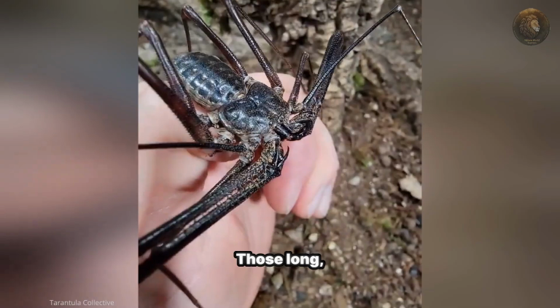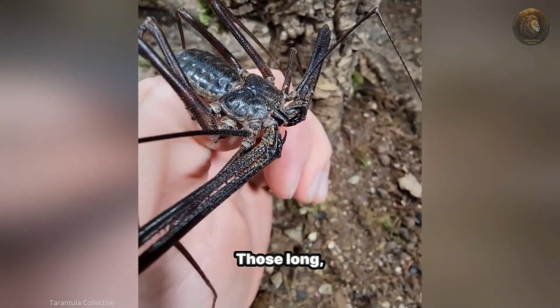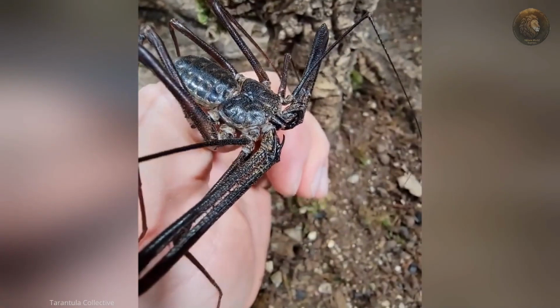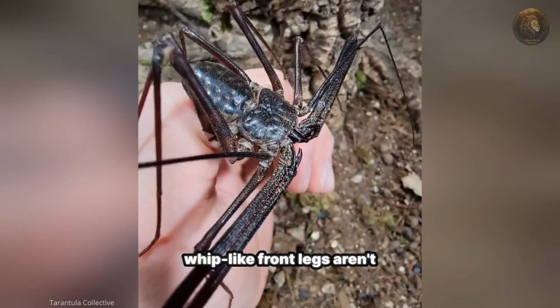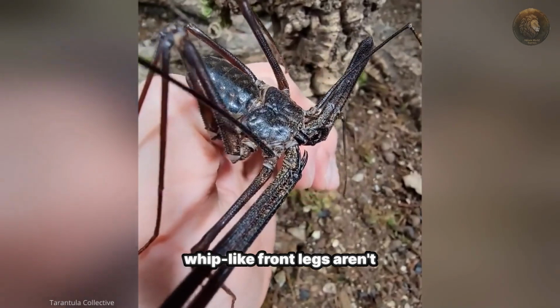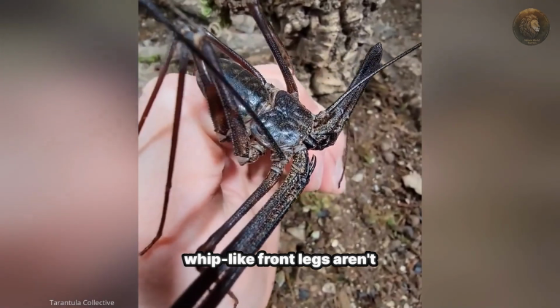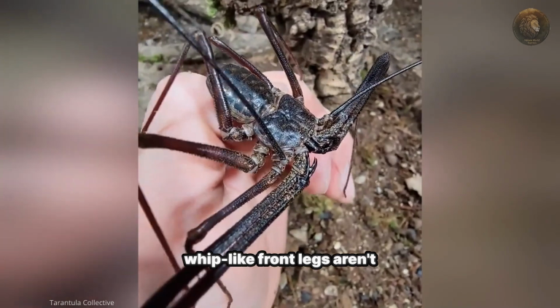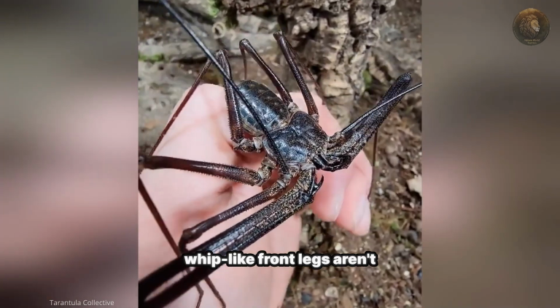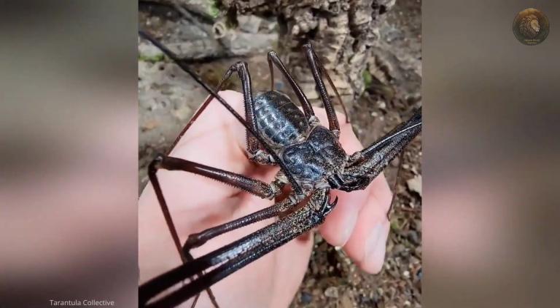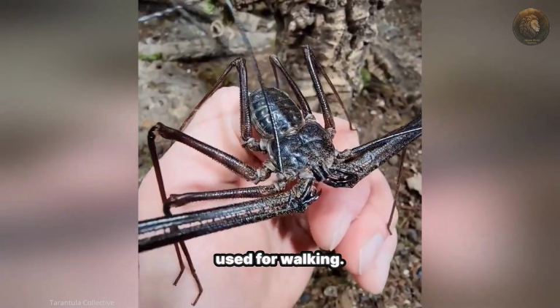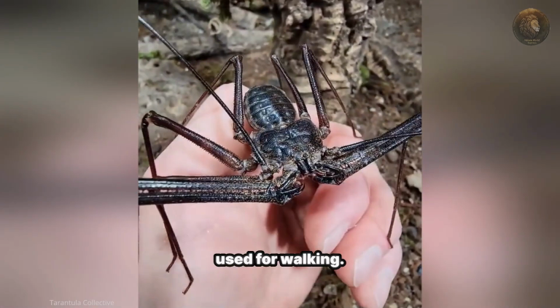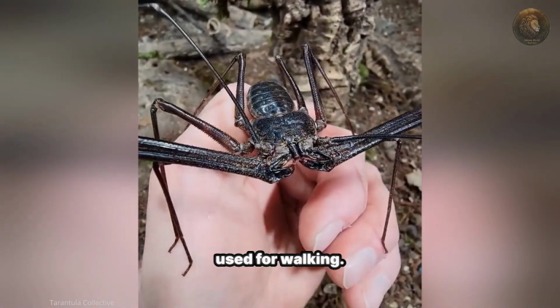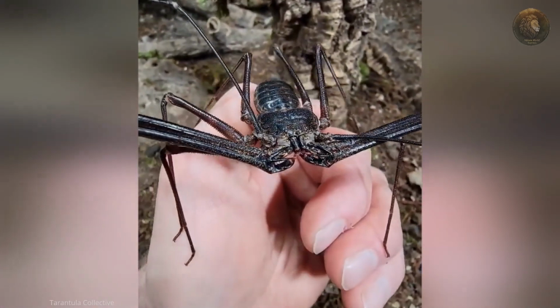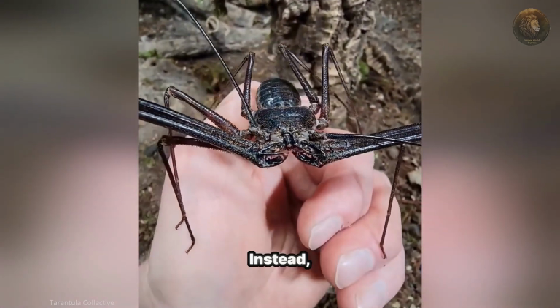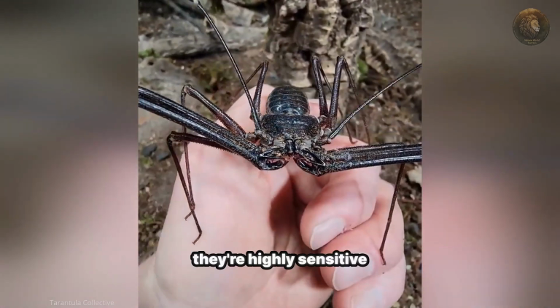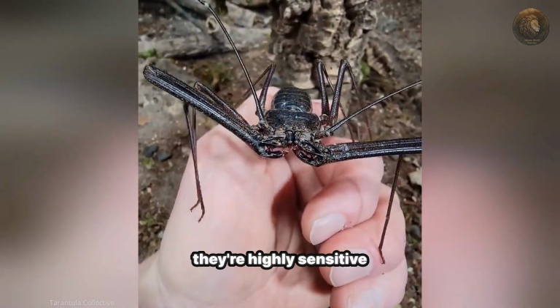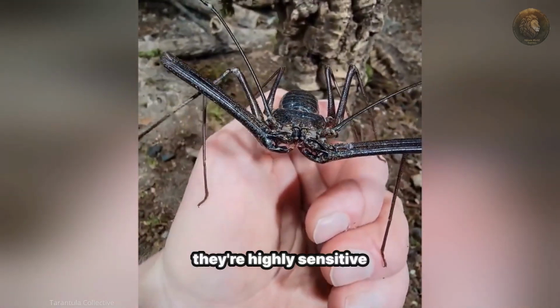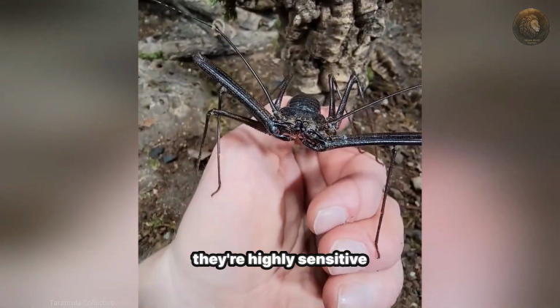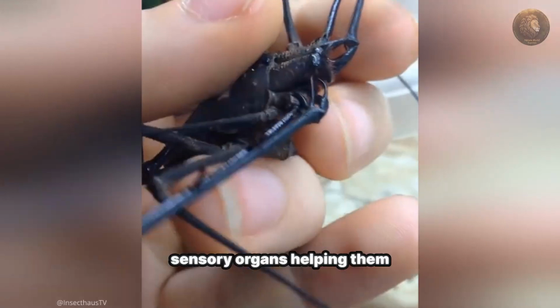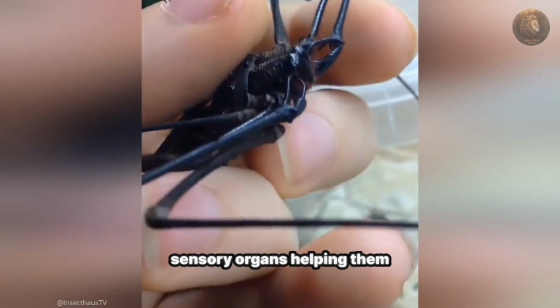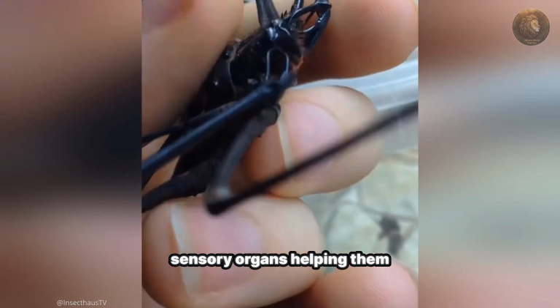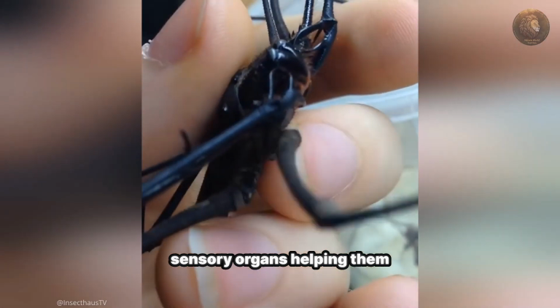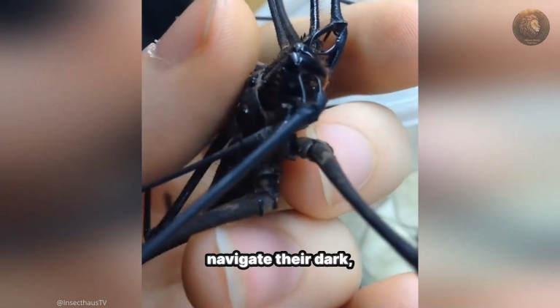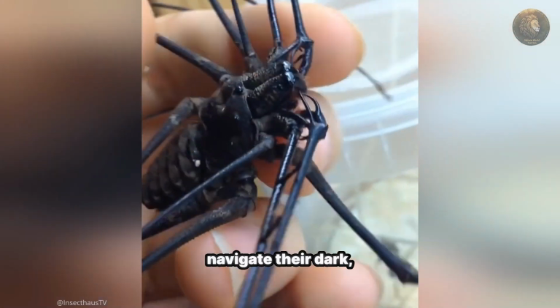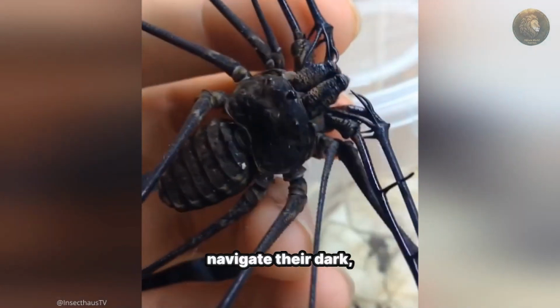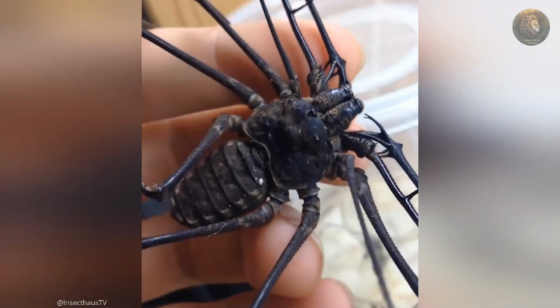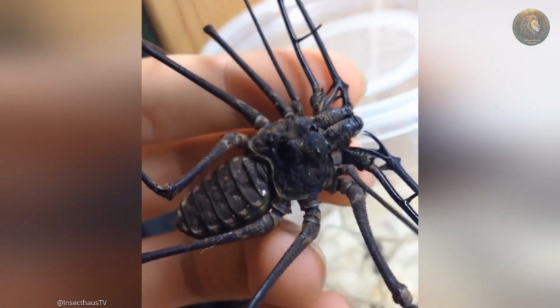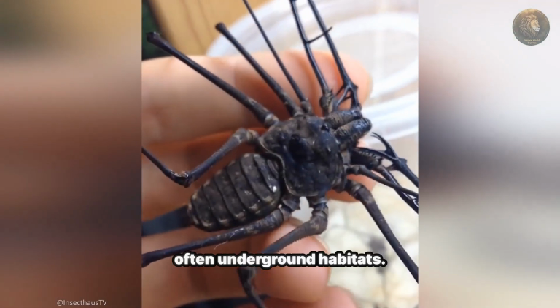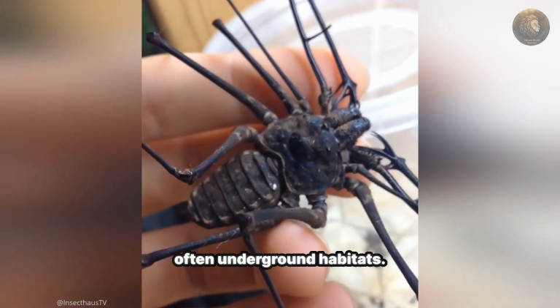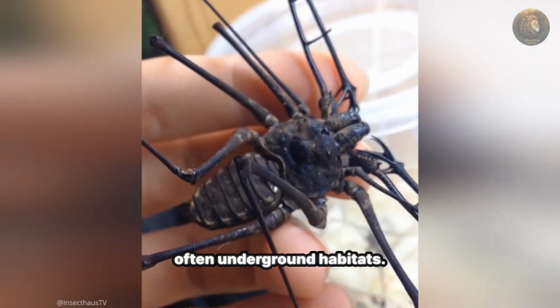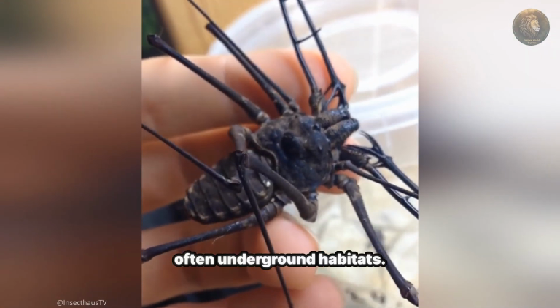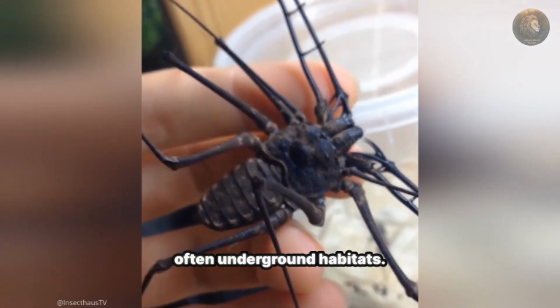Those long, whip-like front legs aren't used for walking. Instead, they're highly sensitive sensory organs, helping them navigate their dark, often underground habitats.